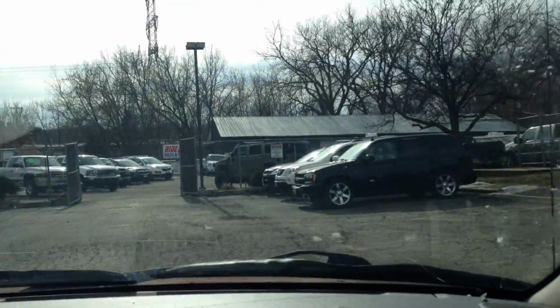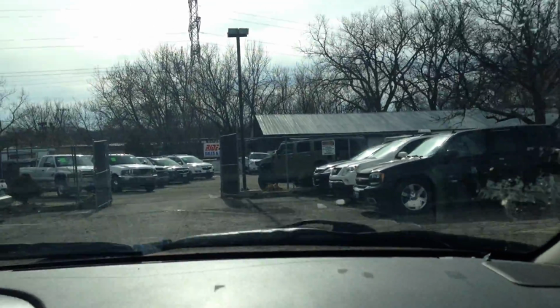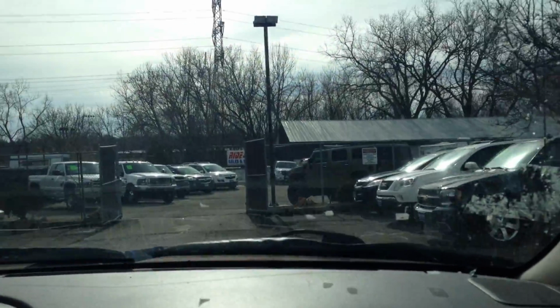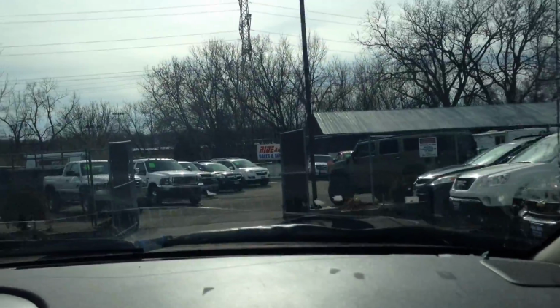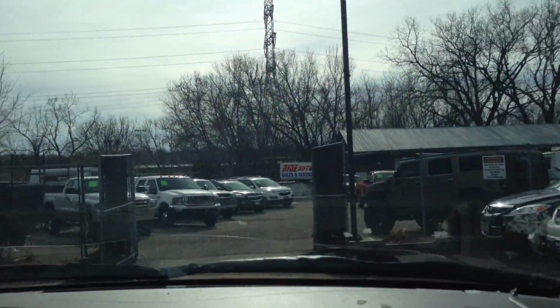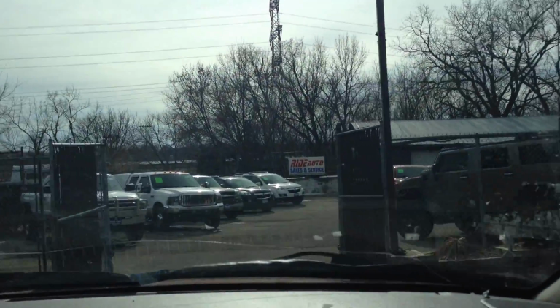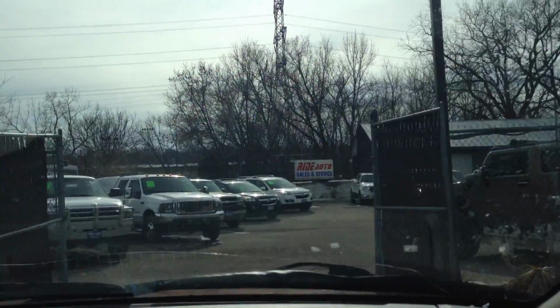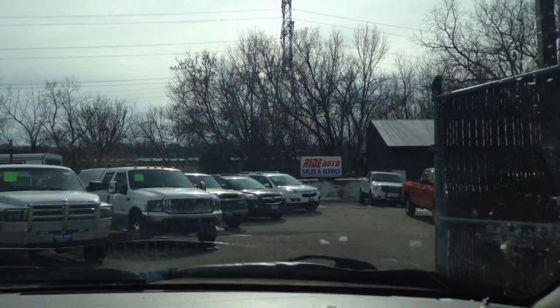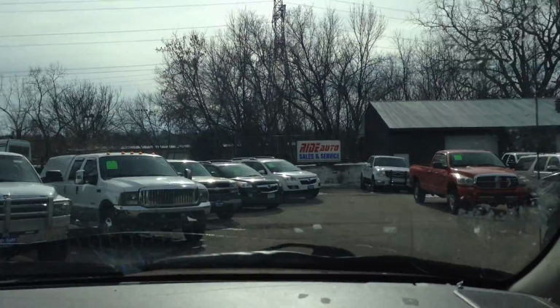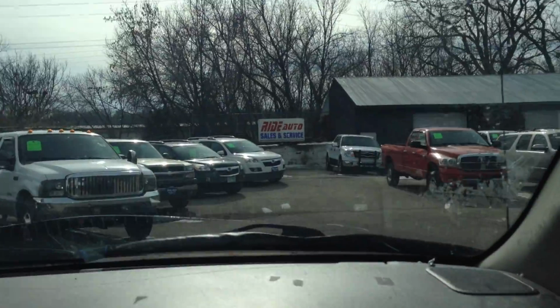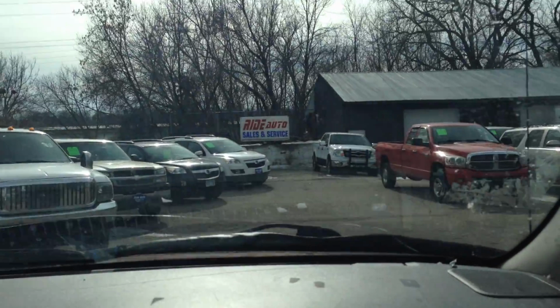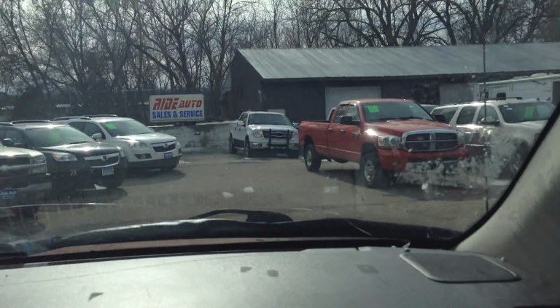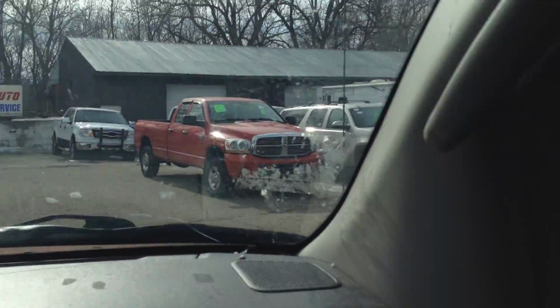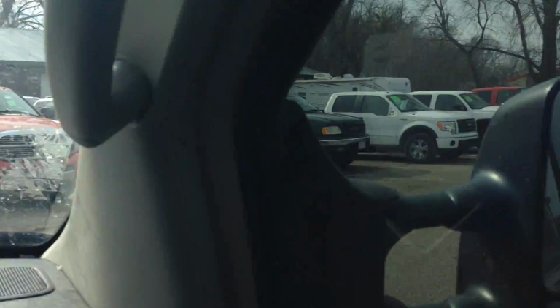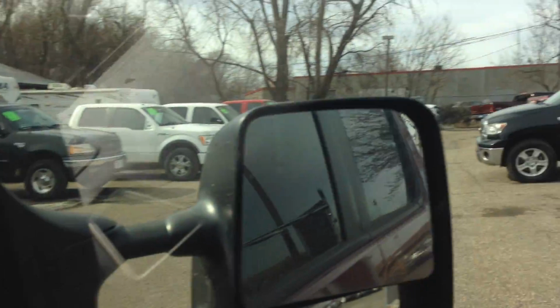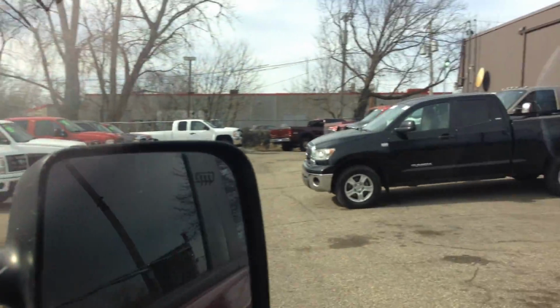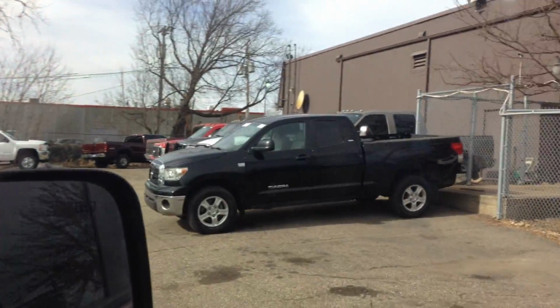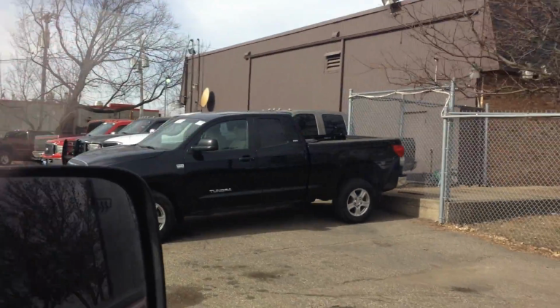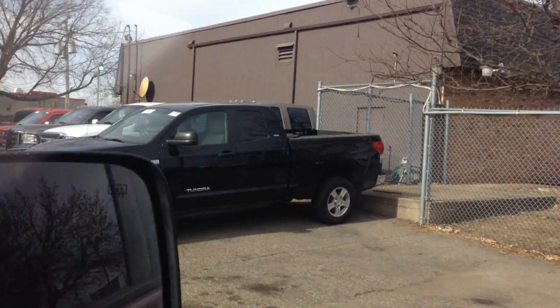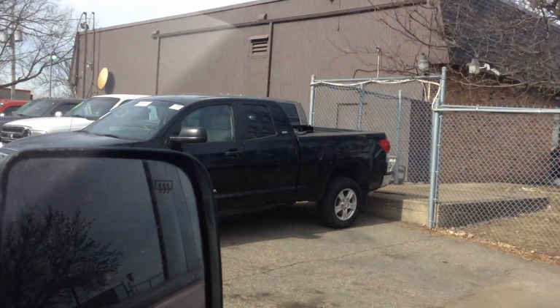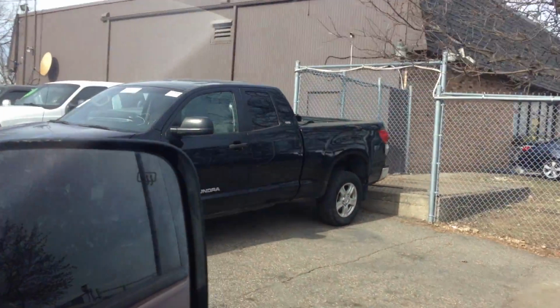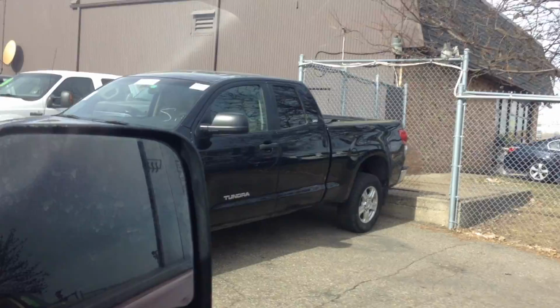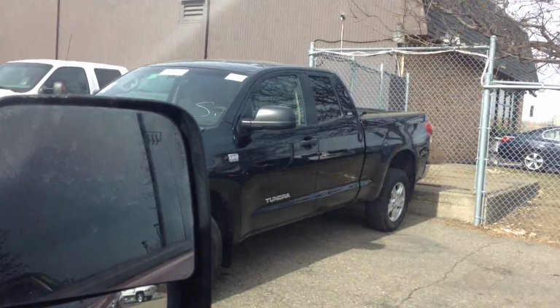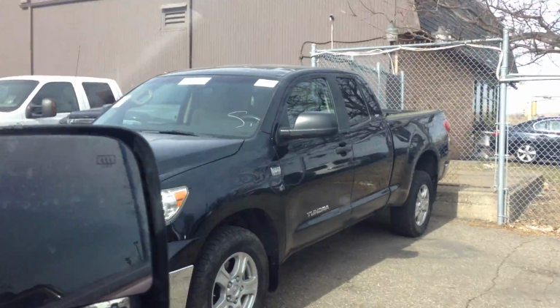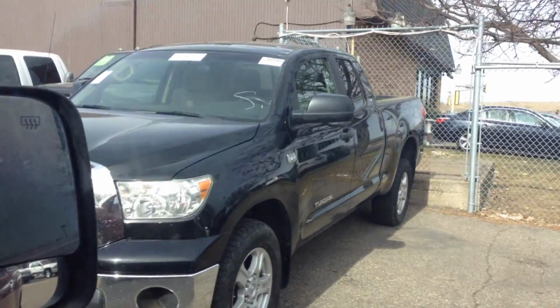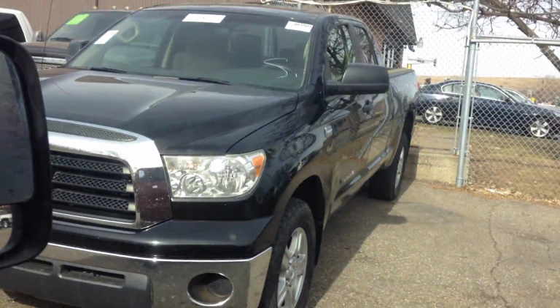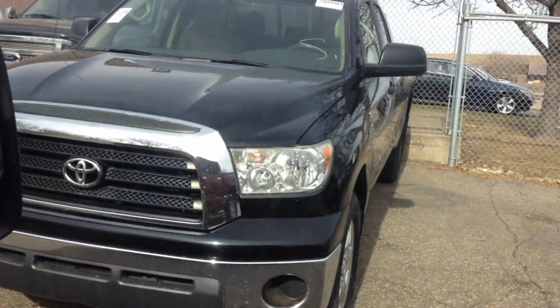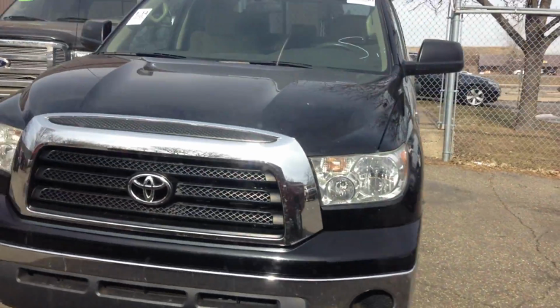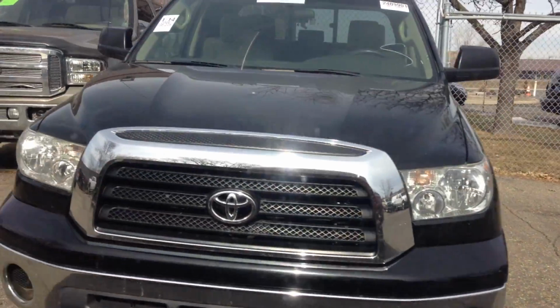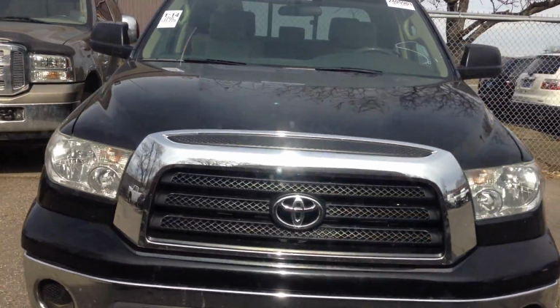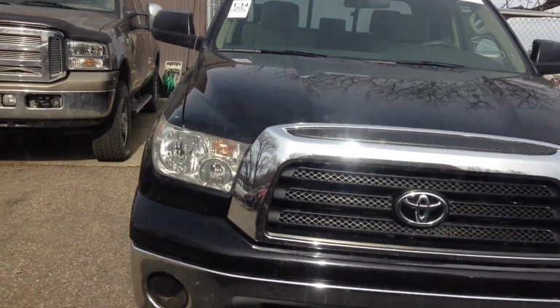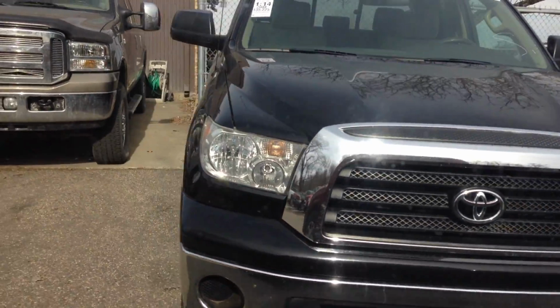Real quick — we also just got a 2008 Tundra new body style, double cab, four-wheel drive. Stop by and take a look at that along with the other Nissan Titan.